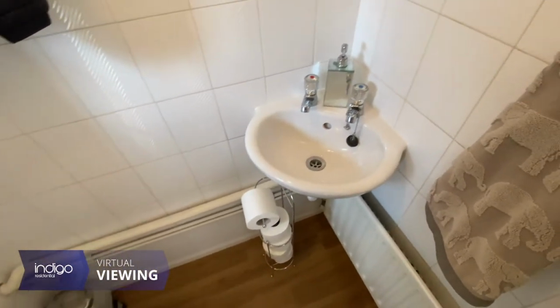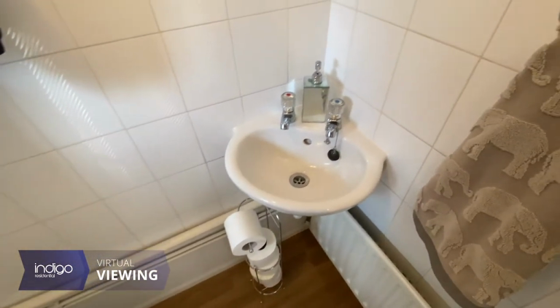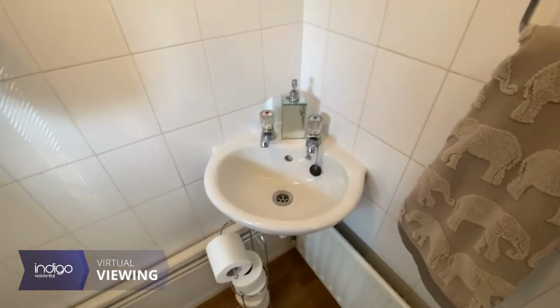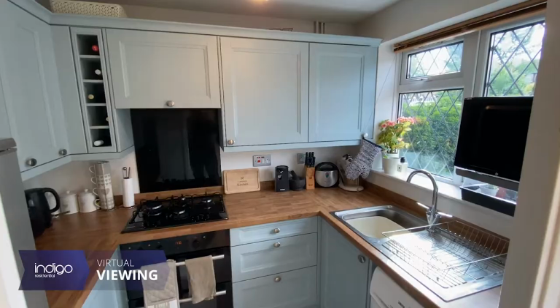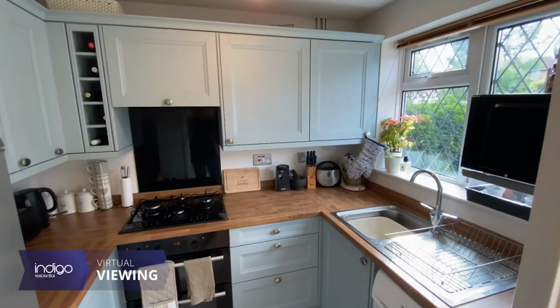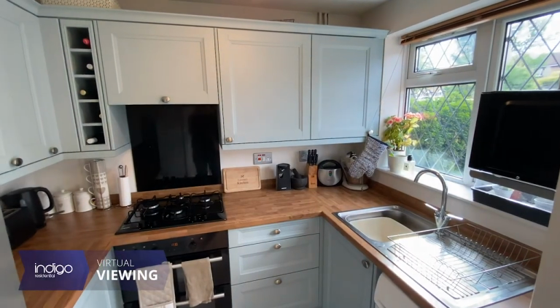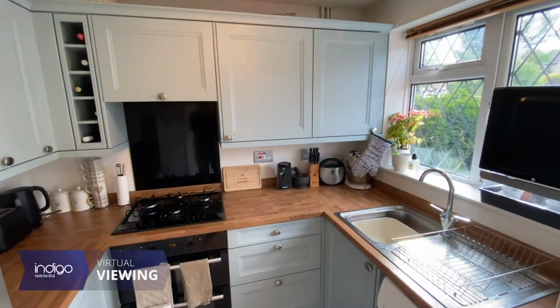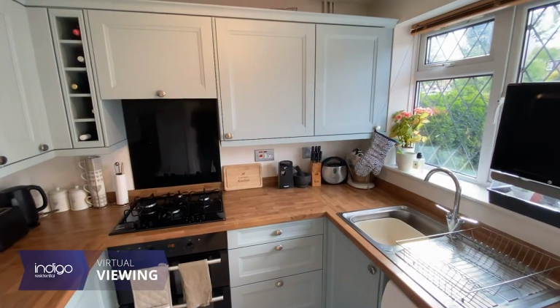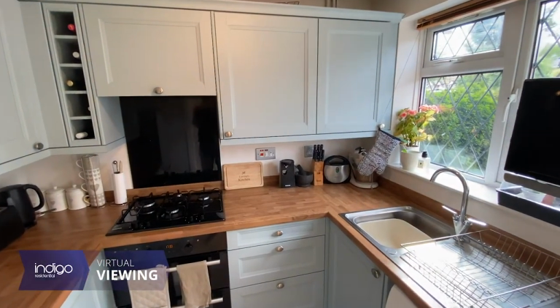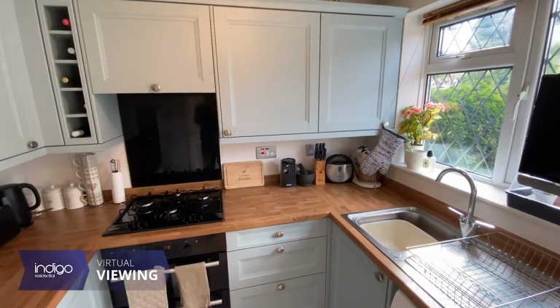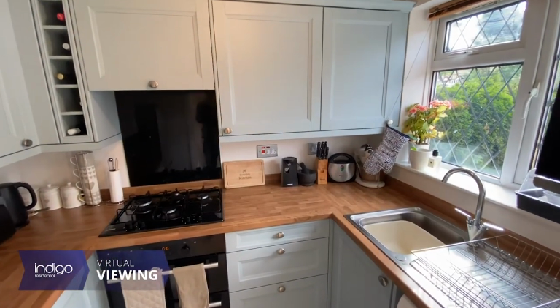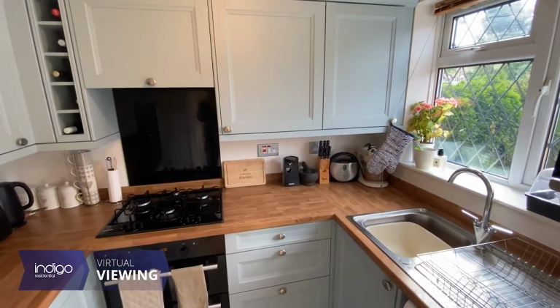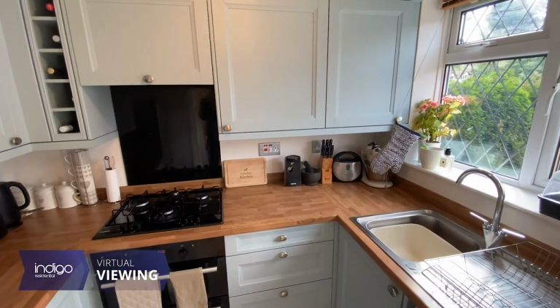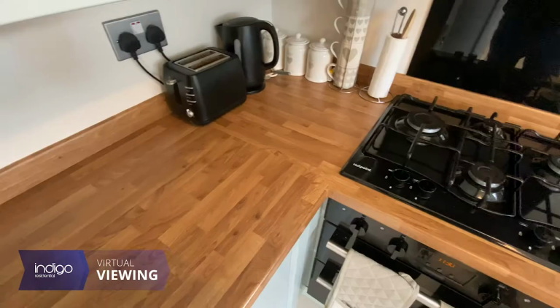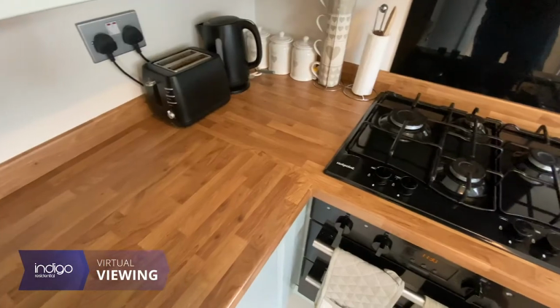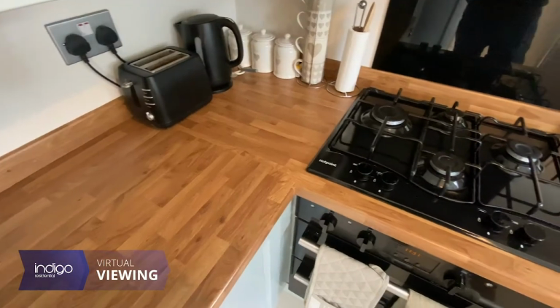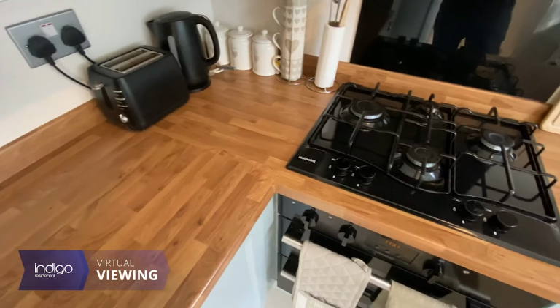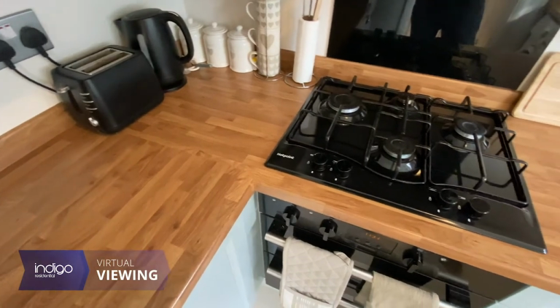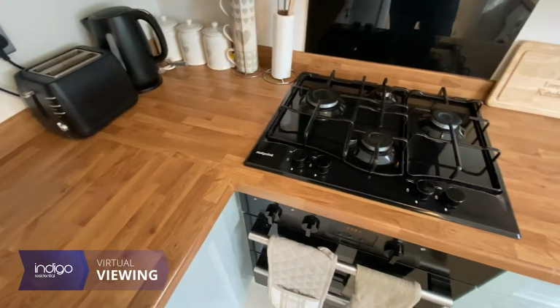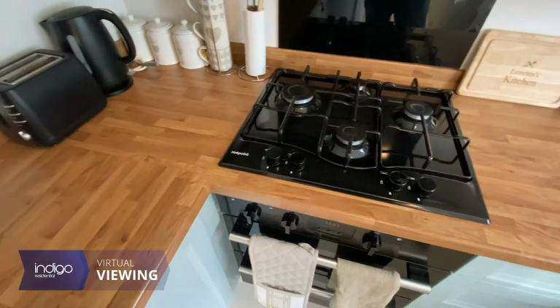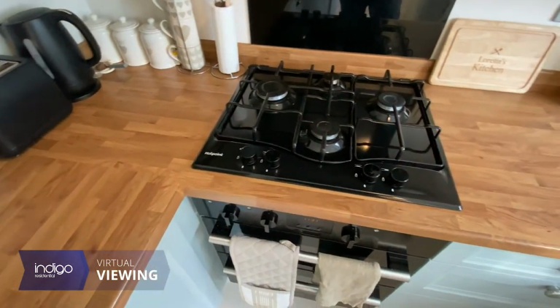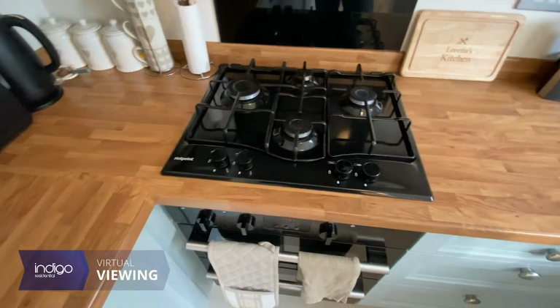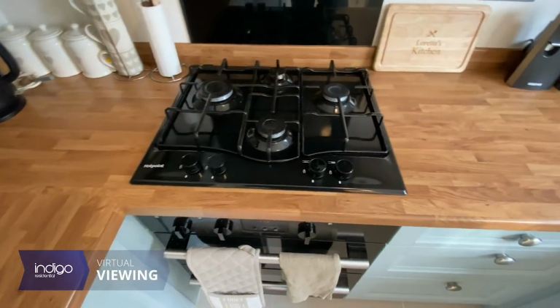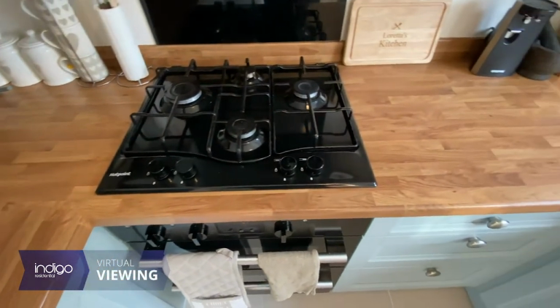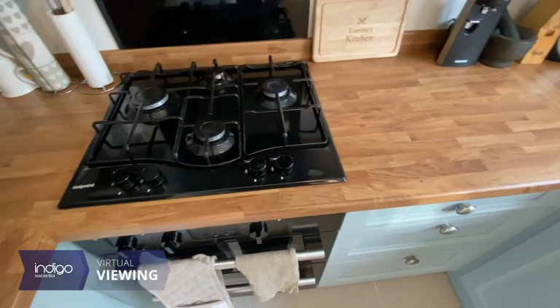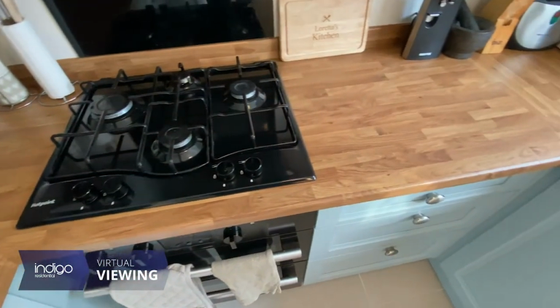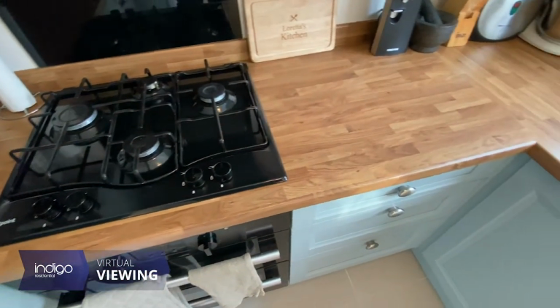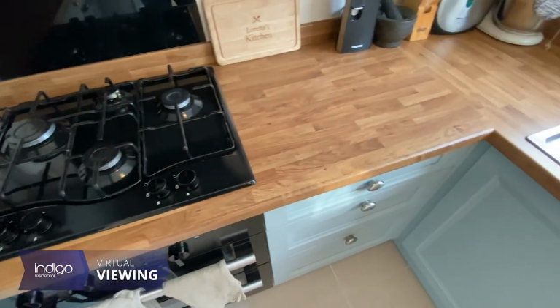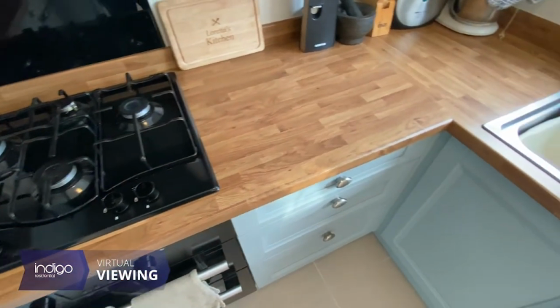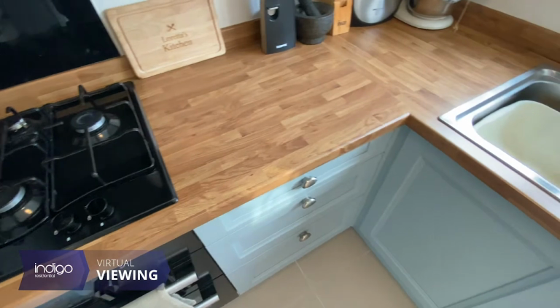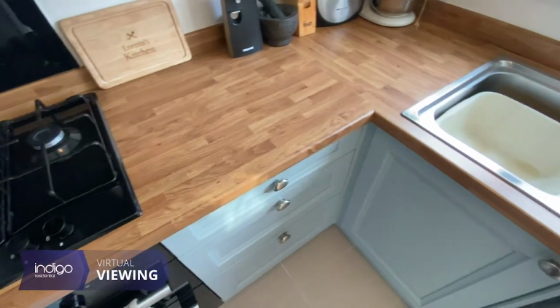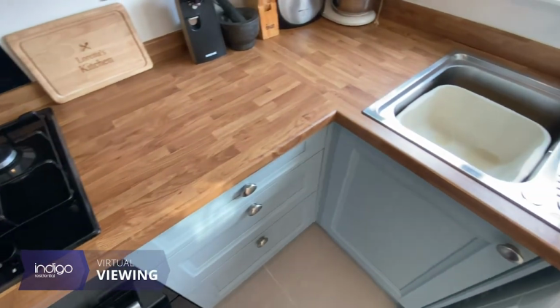The stunning kitchen has been recently refitted and has a range of wall and base level units, inset sink unit, built-in oven and hob, space for fridge freezer, plumbing for washing machine and a double glazed window to the front.